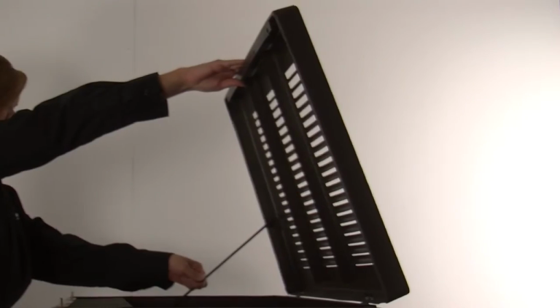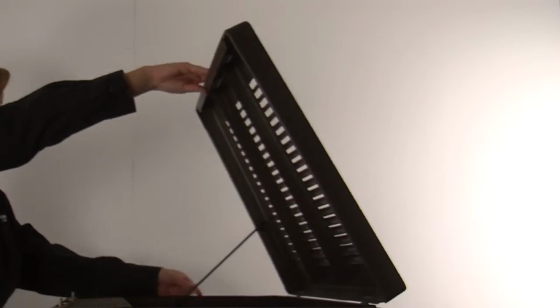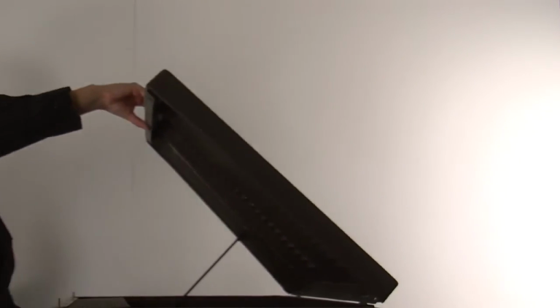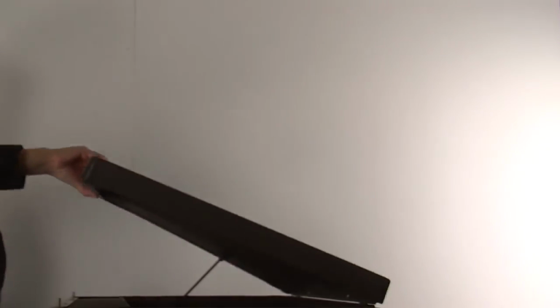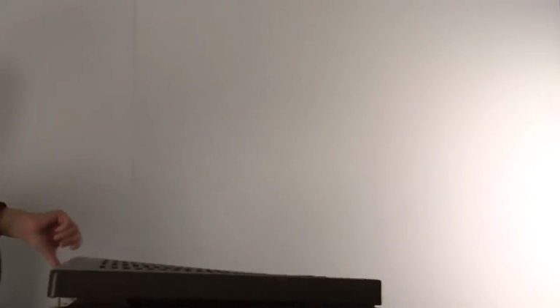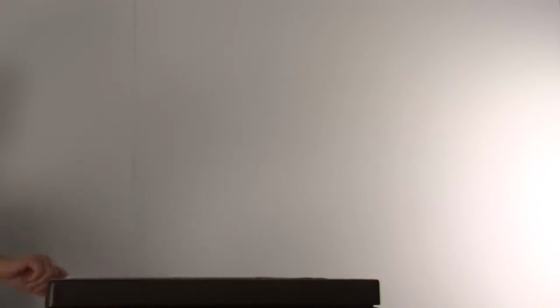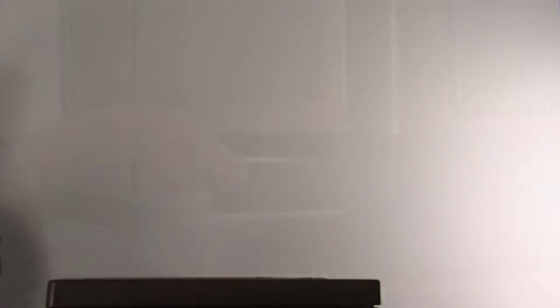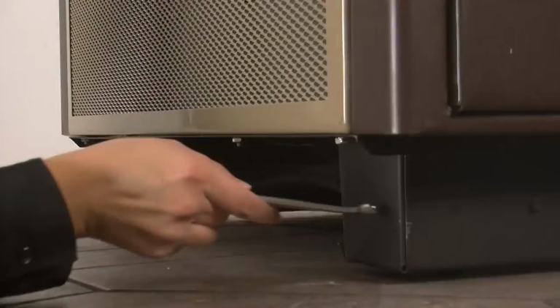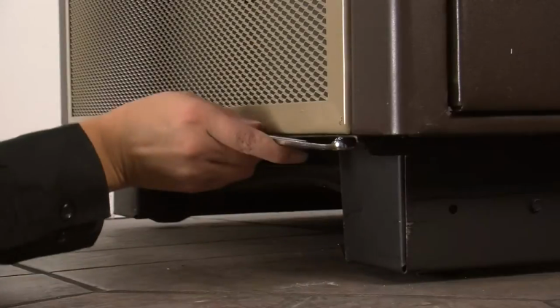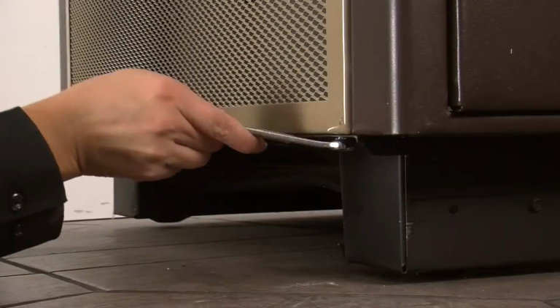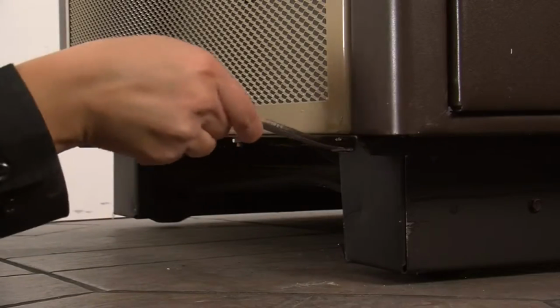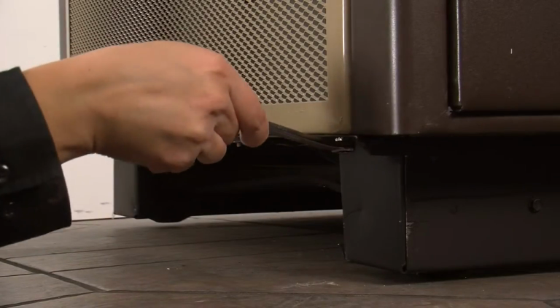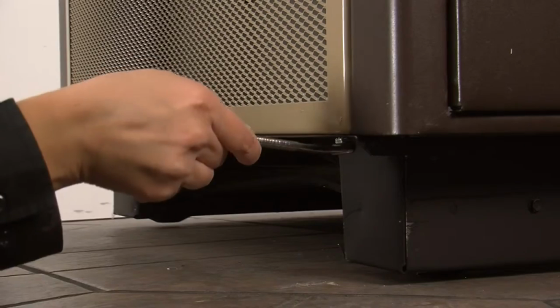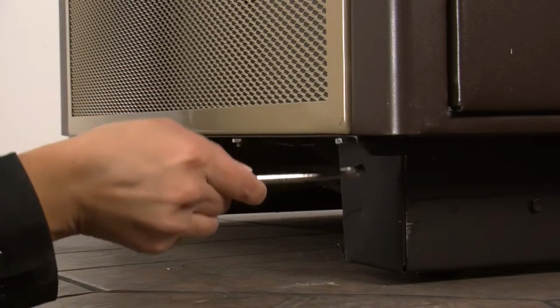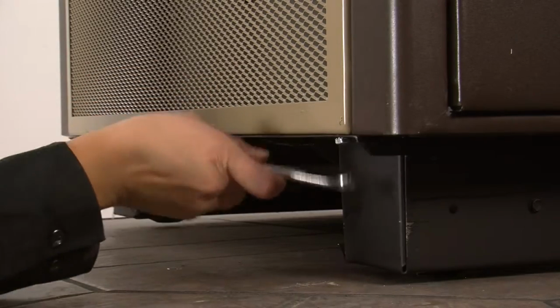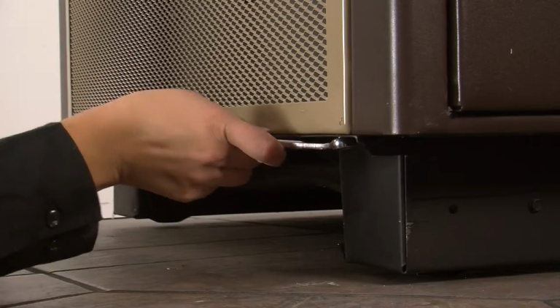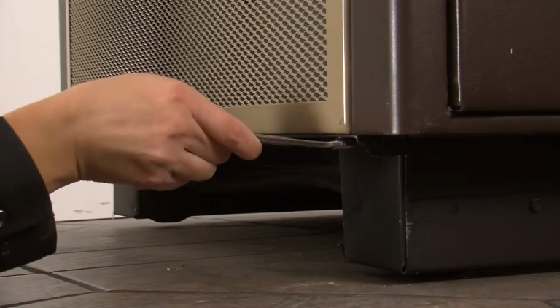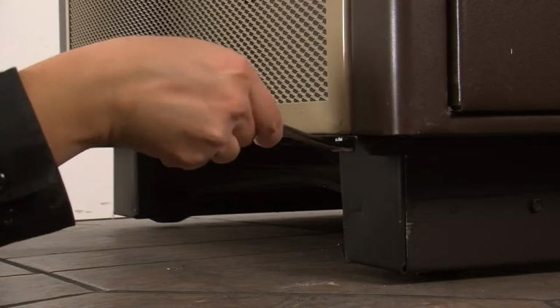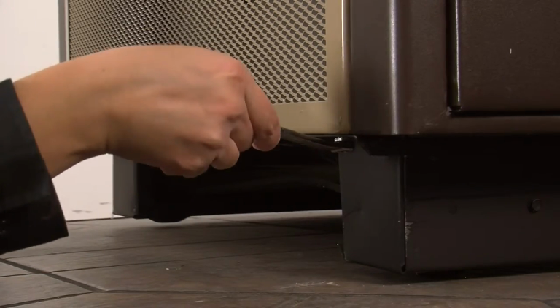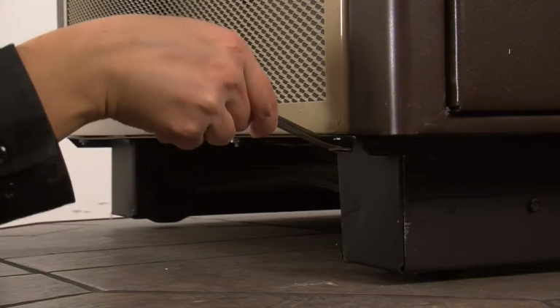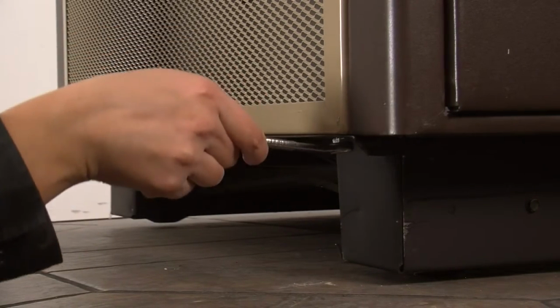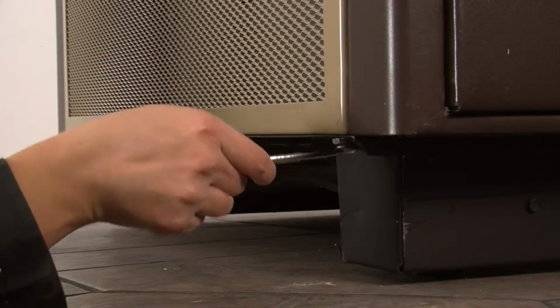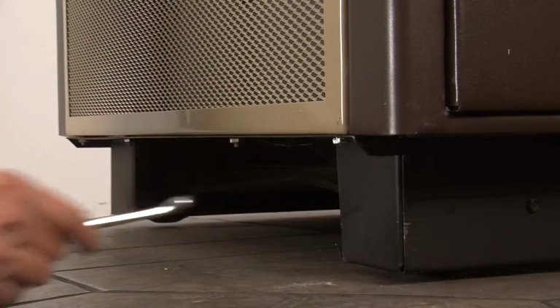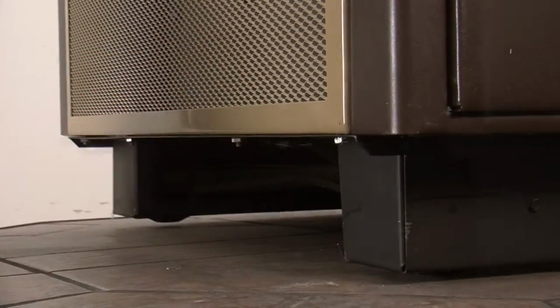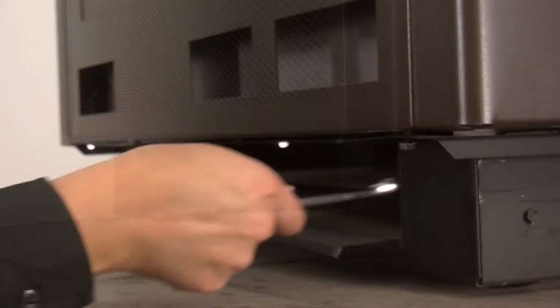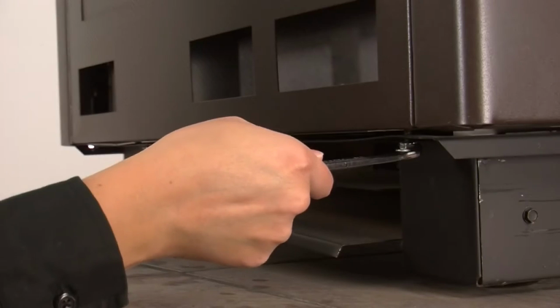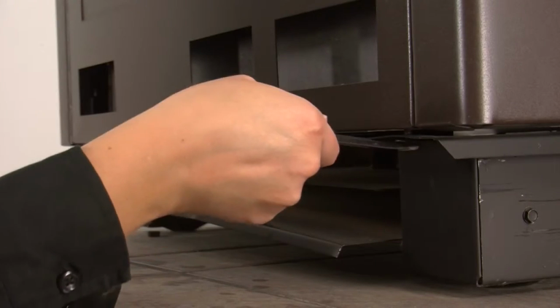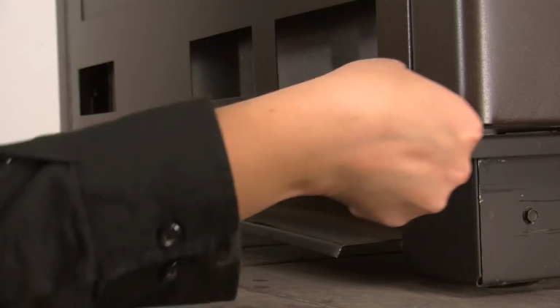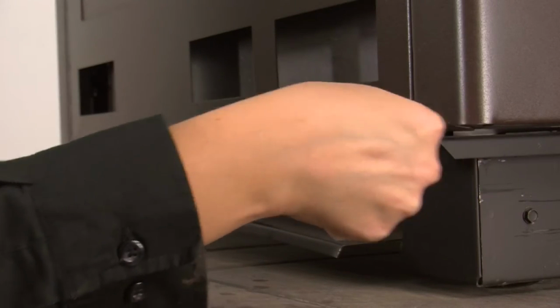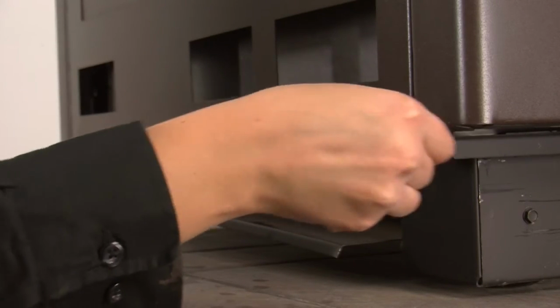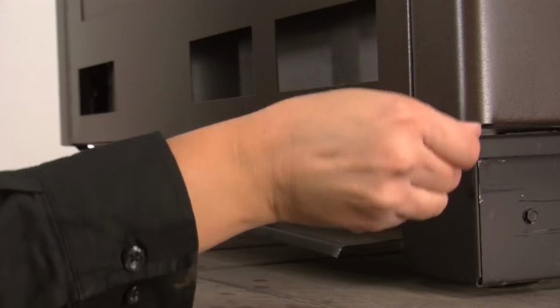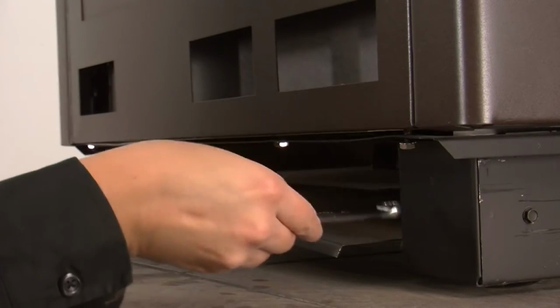Close the lid on the top of the cabinet. Then, going to the bottom ledge on the front of the stove, replace the nuts on the 4 weld studs using your wrench. After this step is completed, repeat for the opposite side.